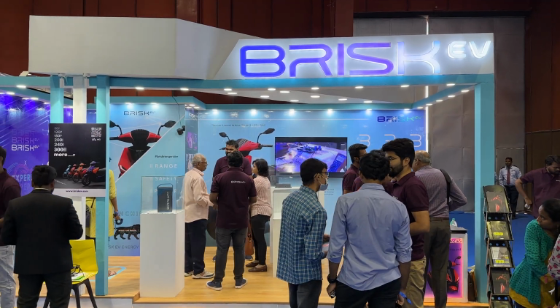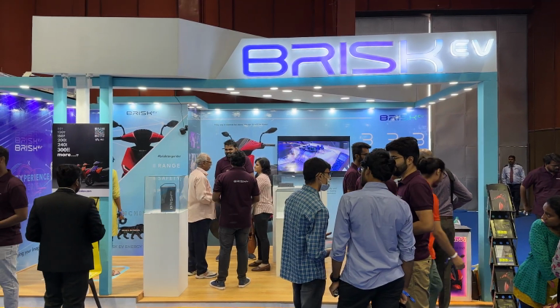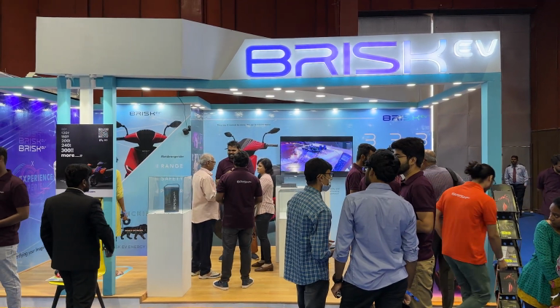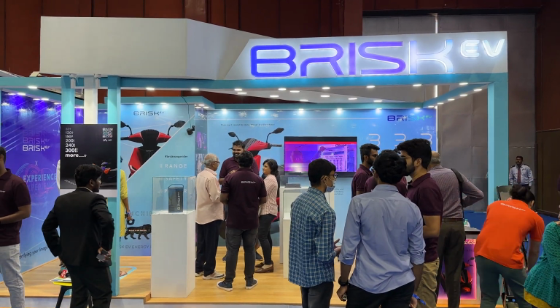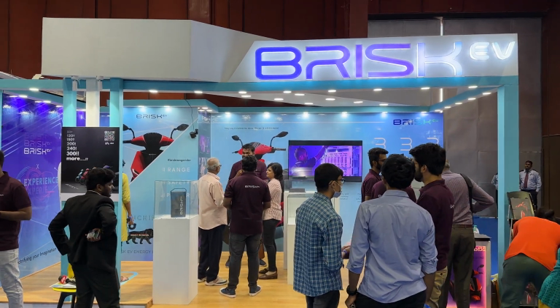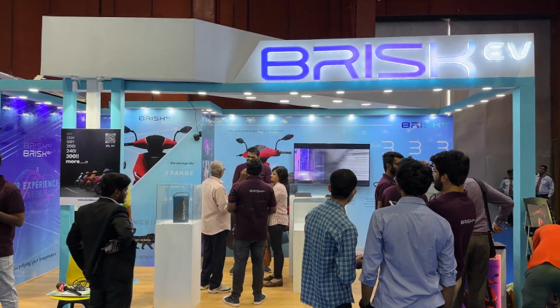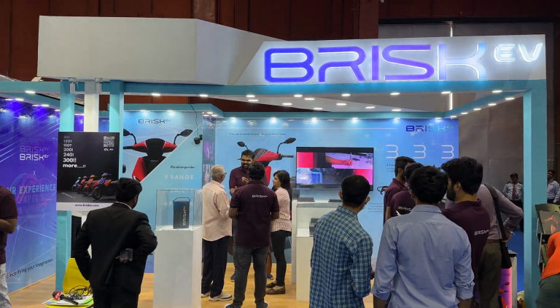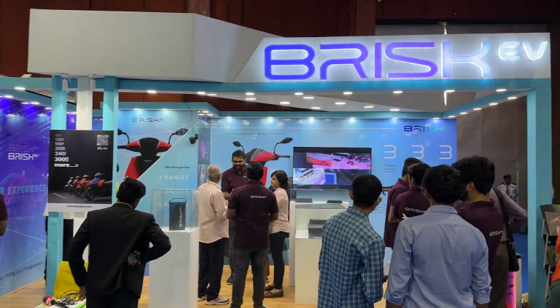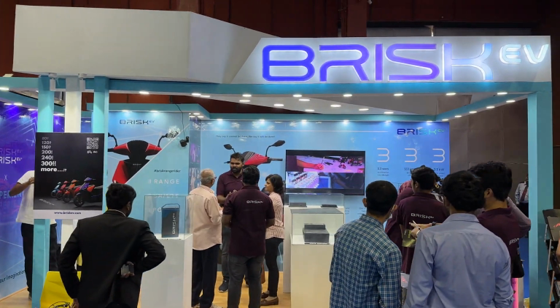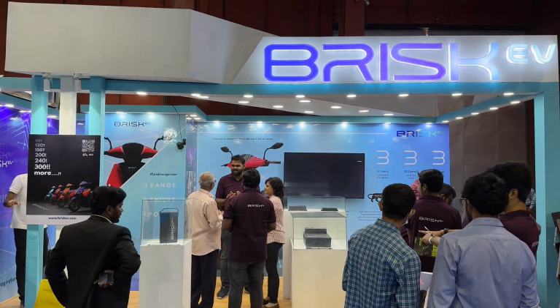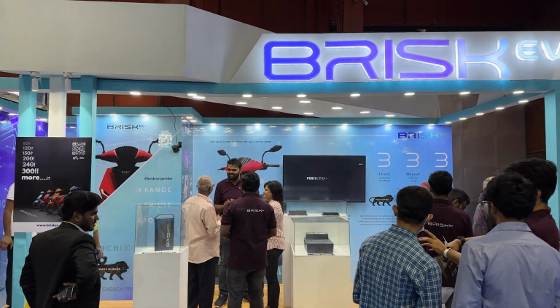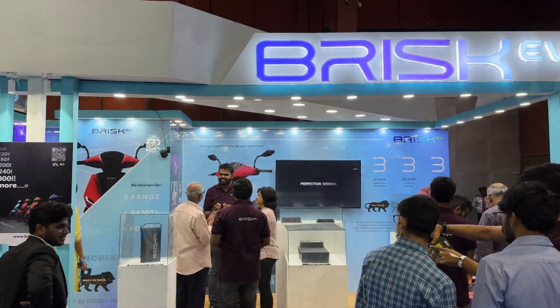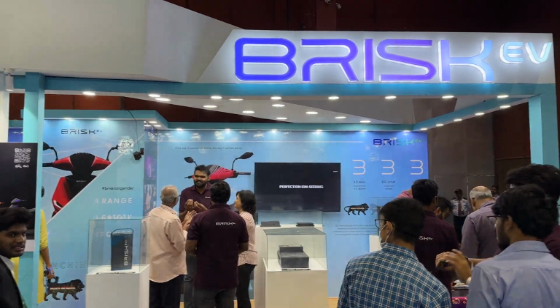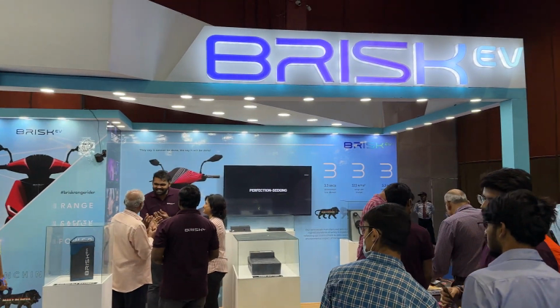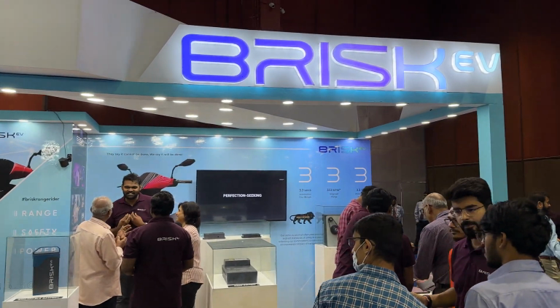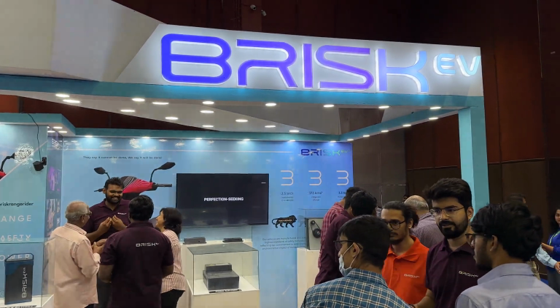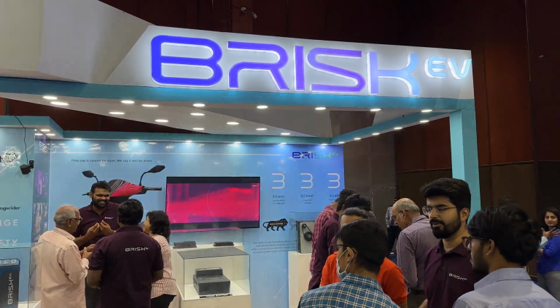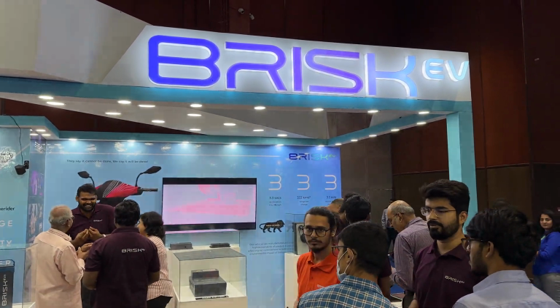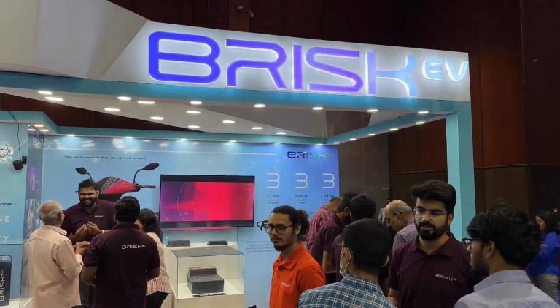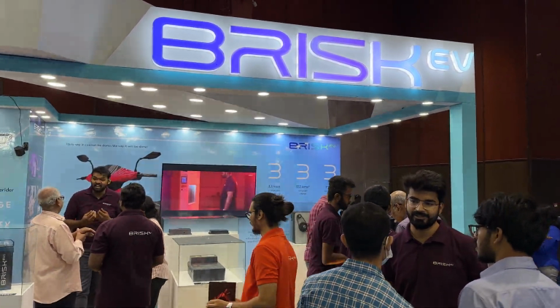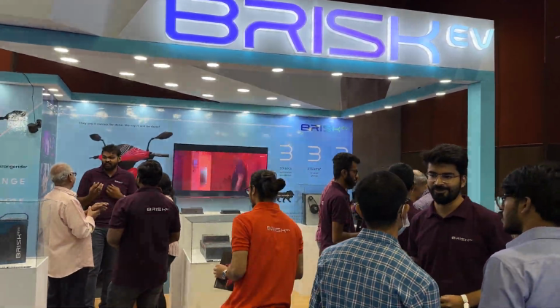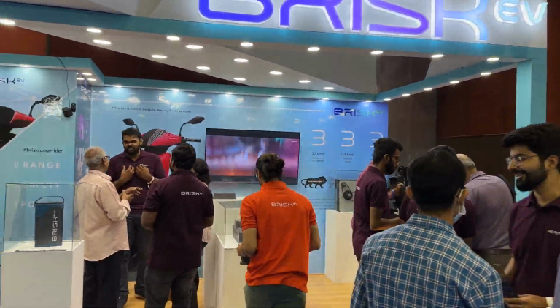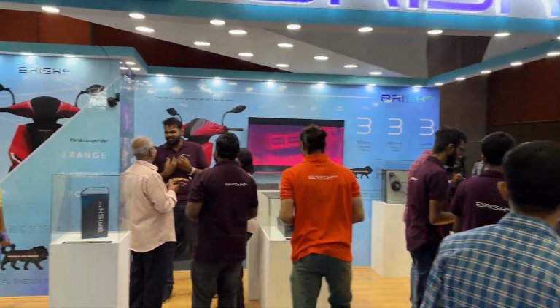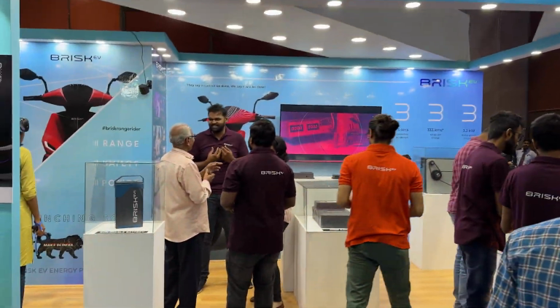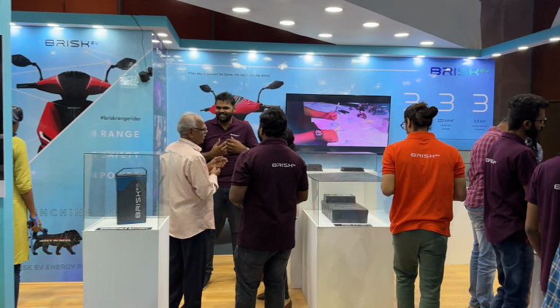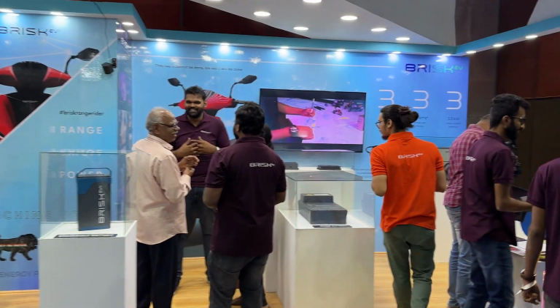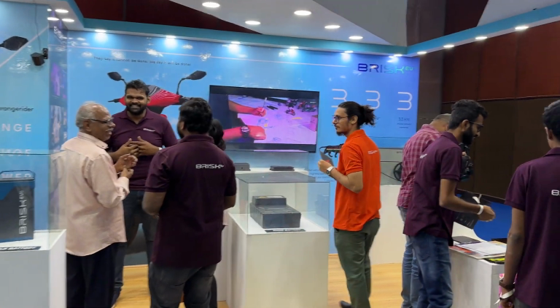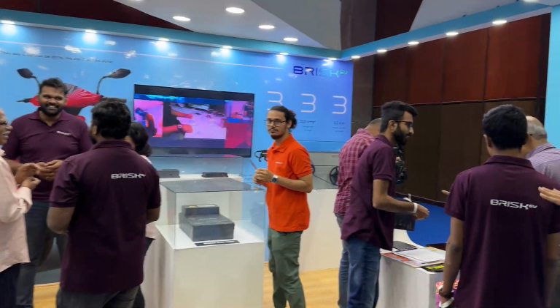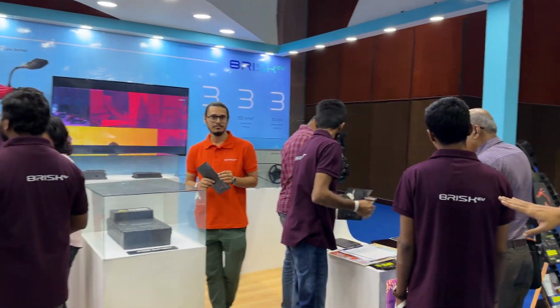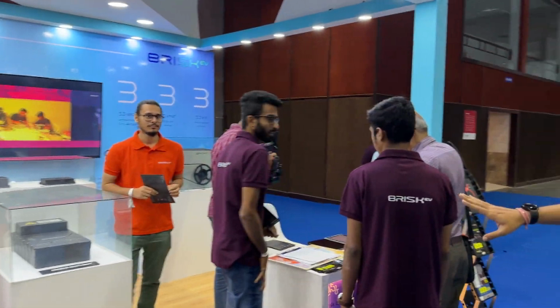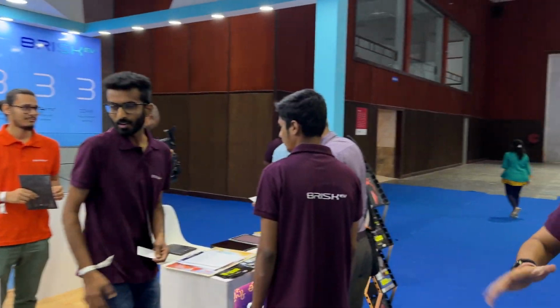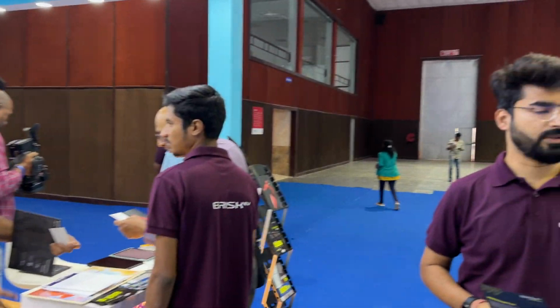MotorScribes is out here at the Hyderabad e-mobility show and the first stall I'm going to be talking about is Brisk EV. It's set up here in Hyderabad and it's run by a whole bunch of youngsters.